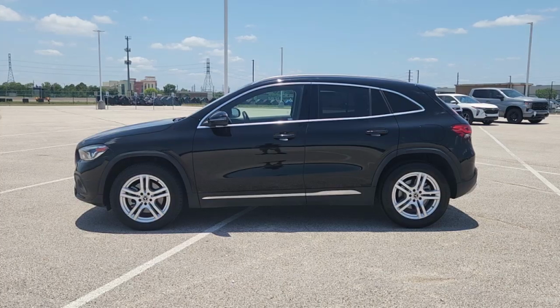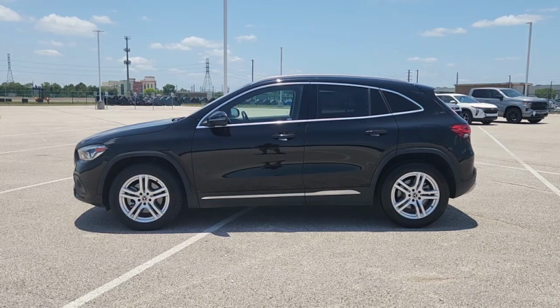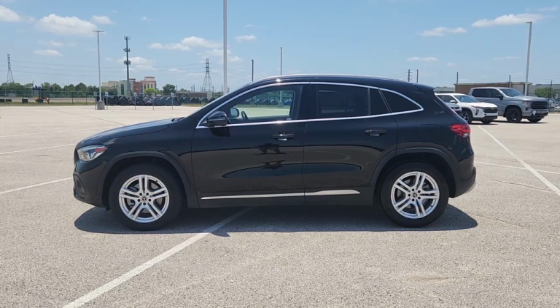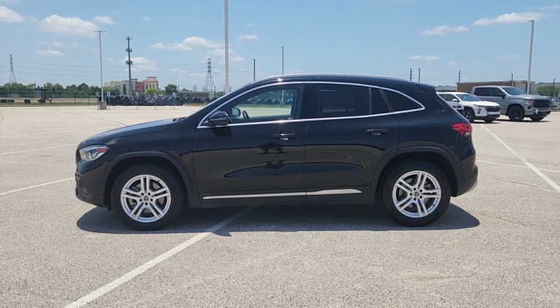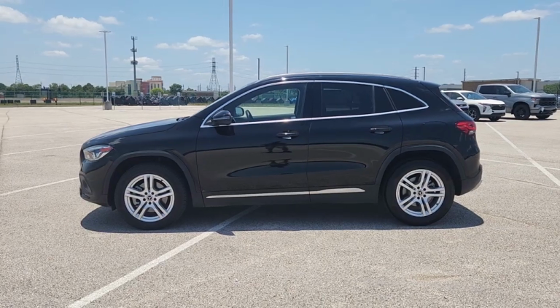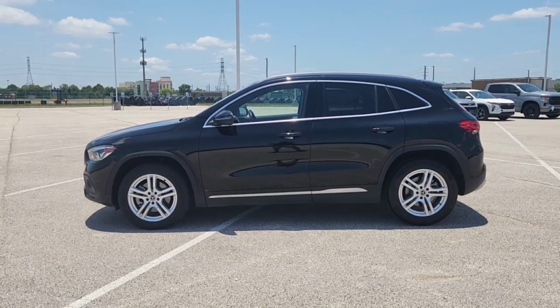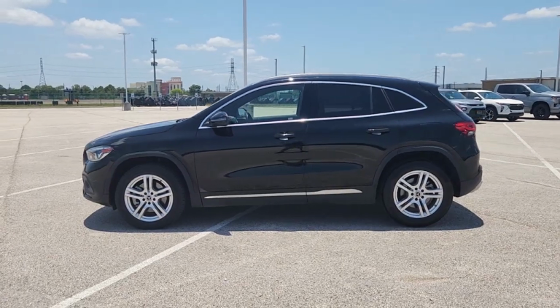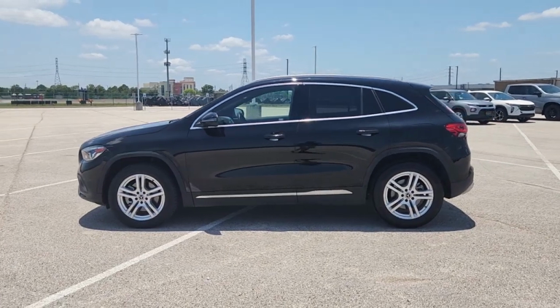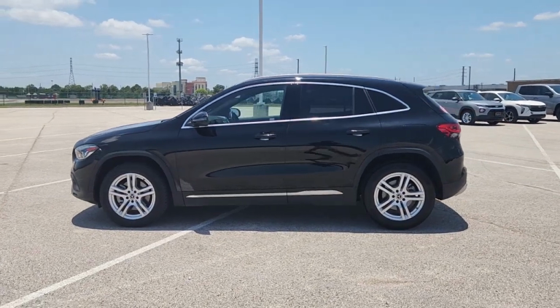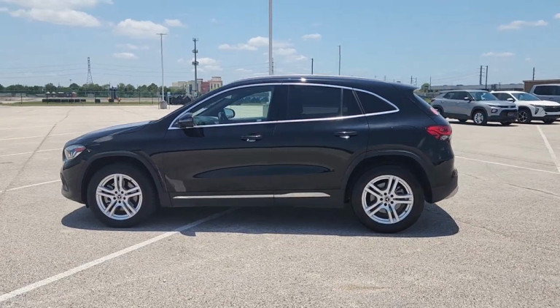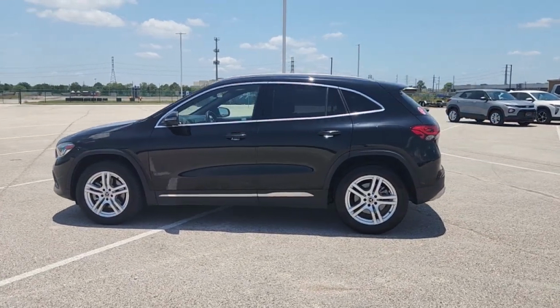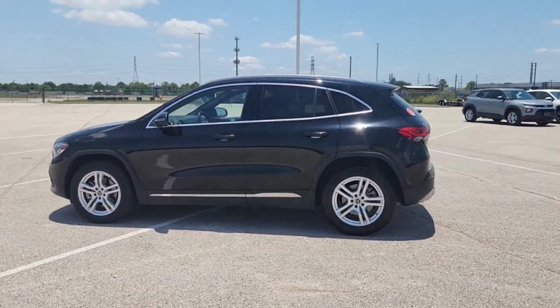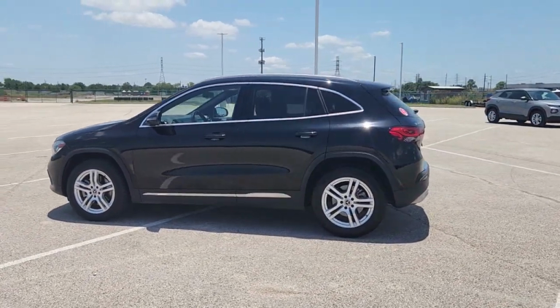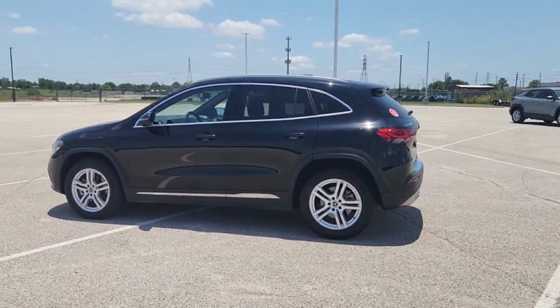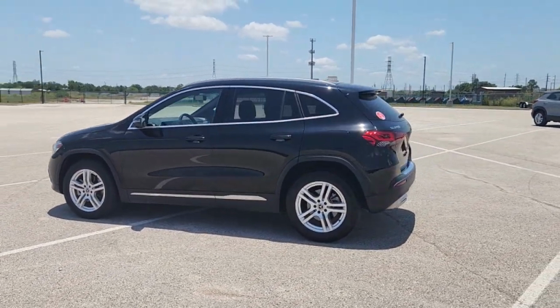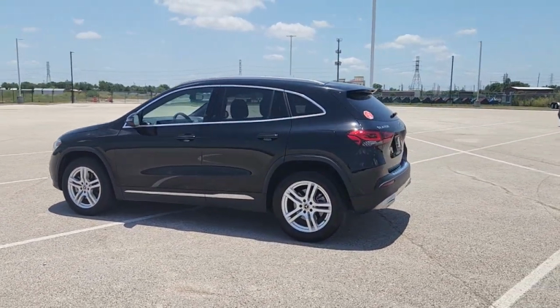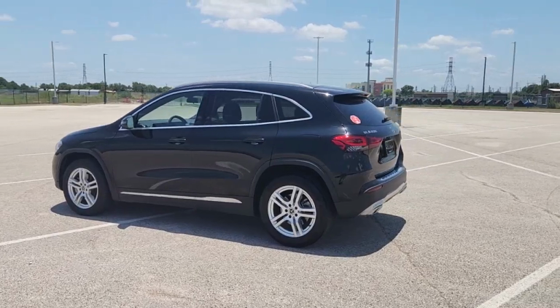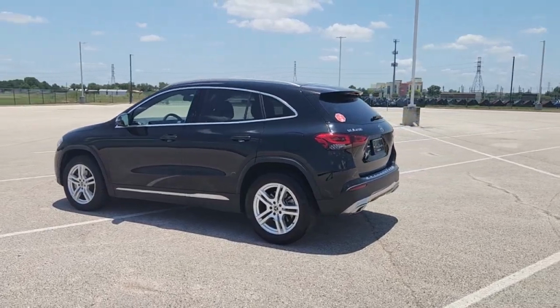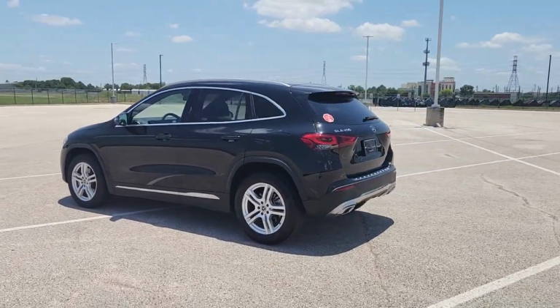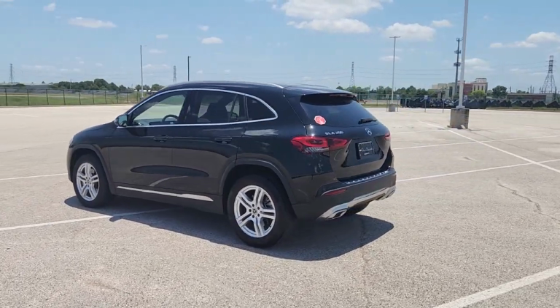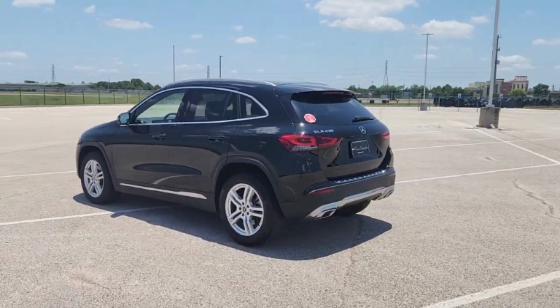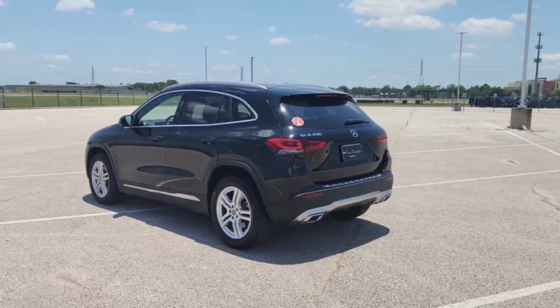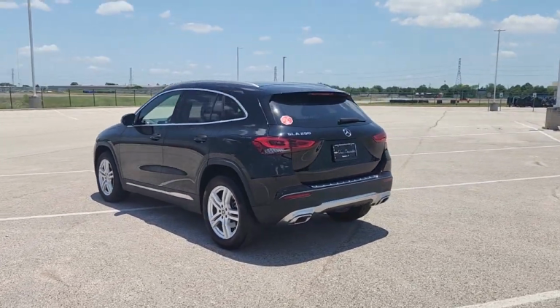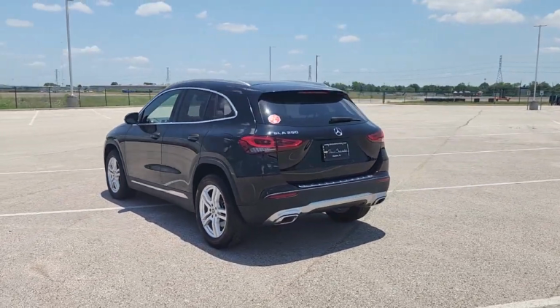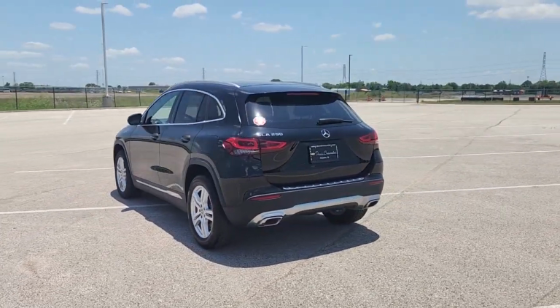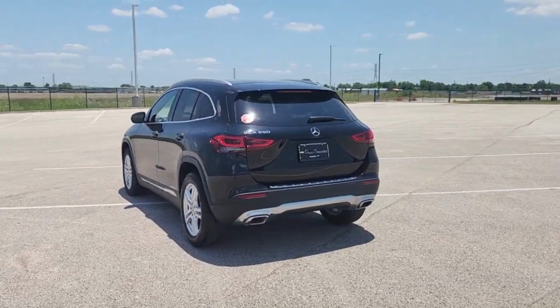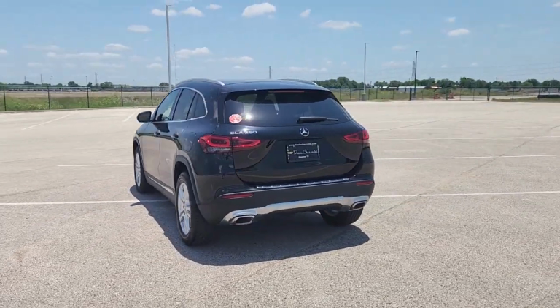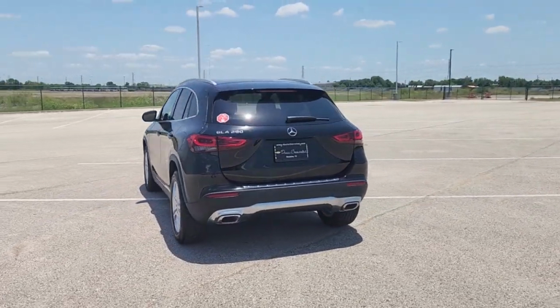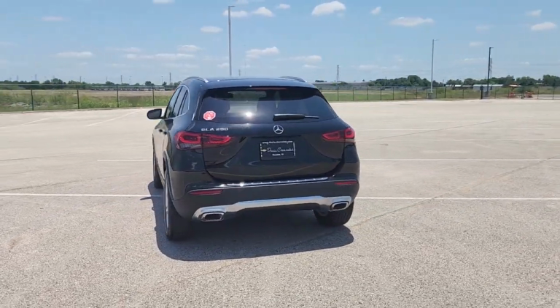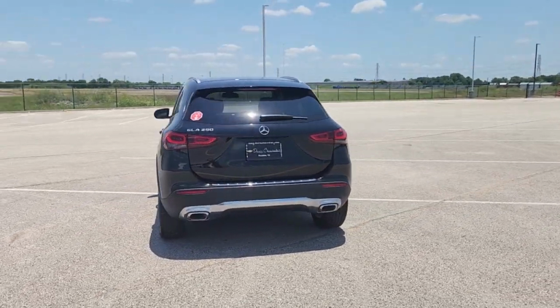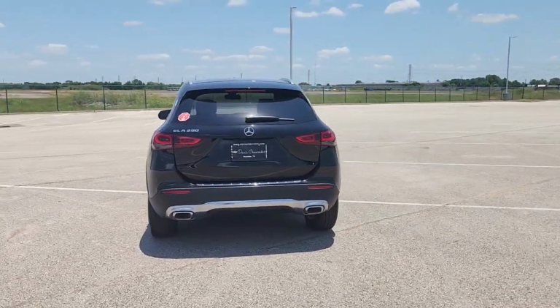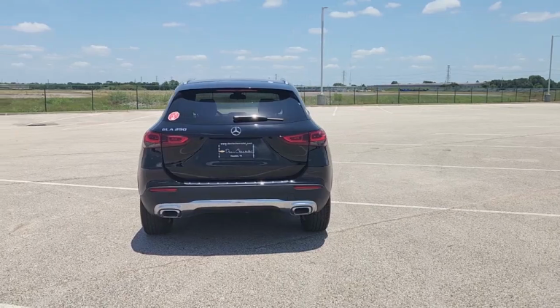You're going to love the 2021 Mercedes-Benz GLA Class. This vehicle is an outstanding buy with fewer than 20,000 miles on the odometer.